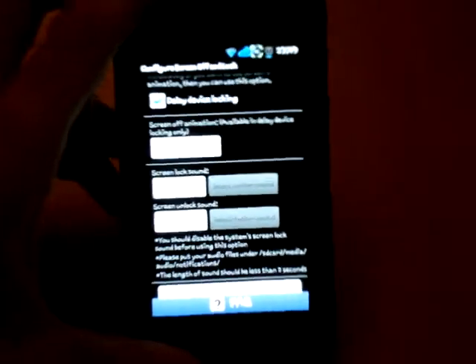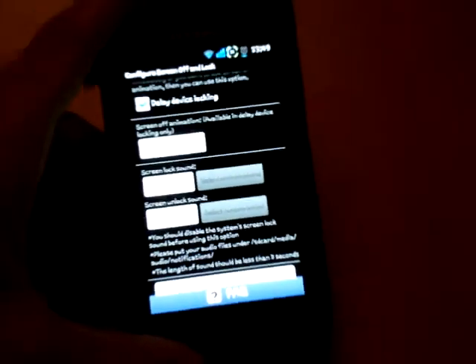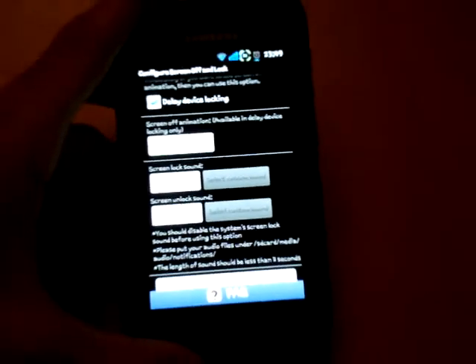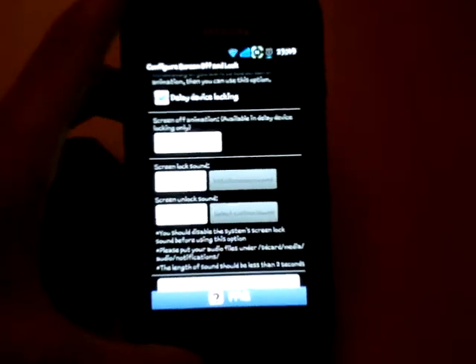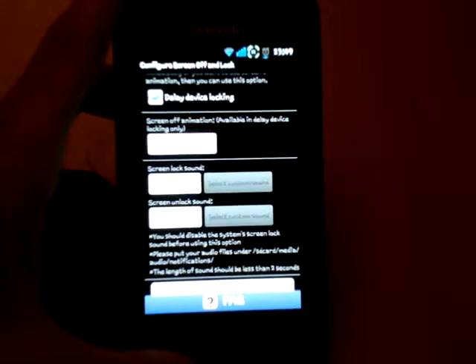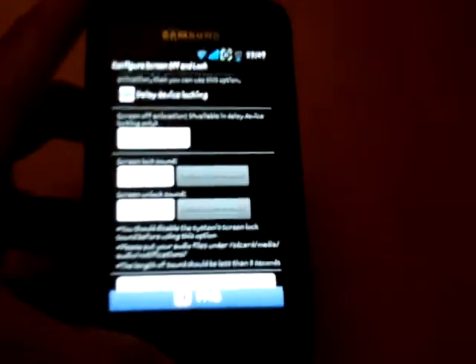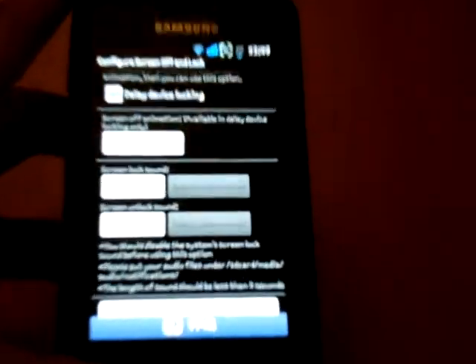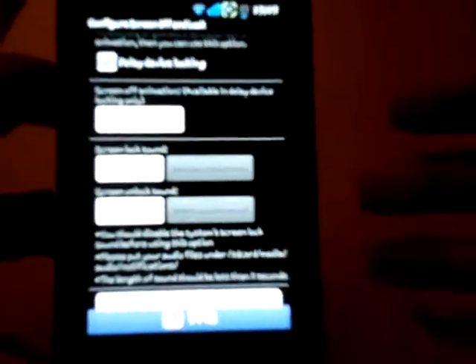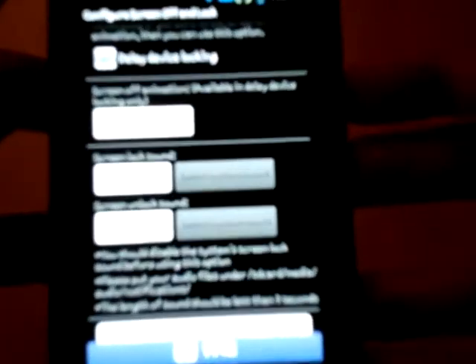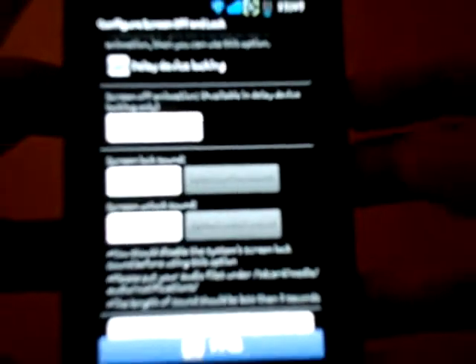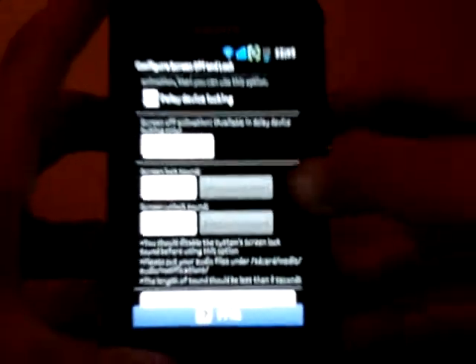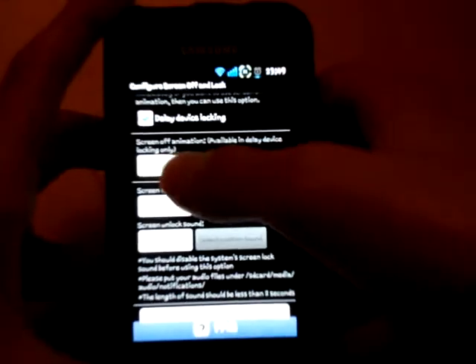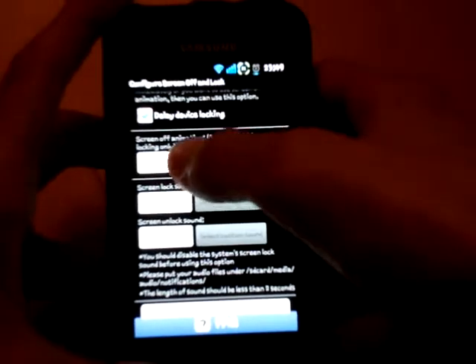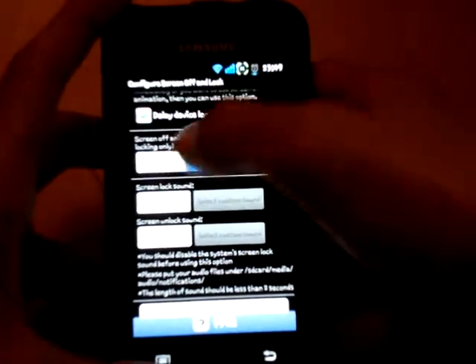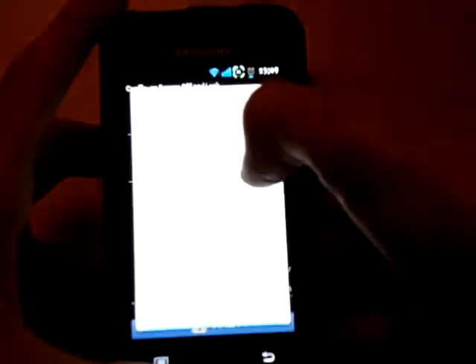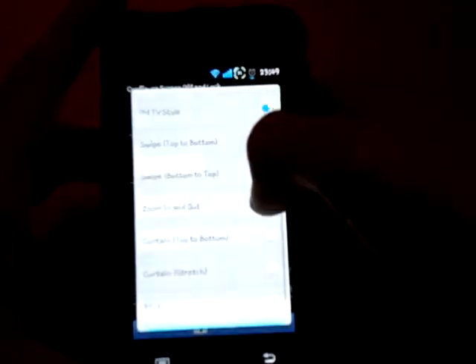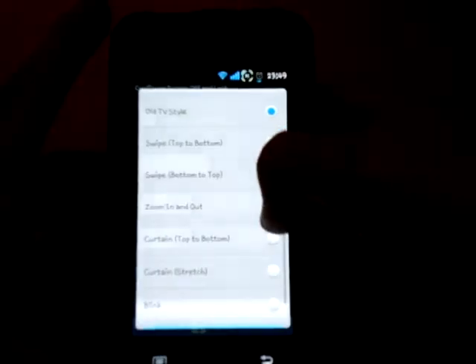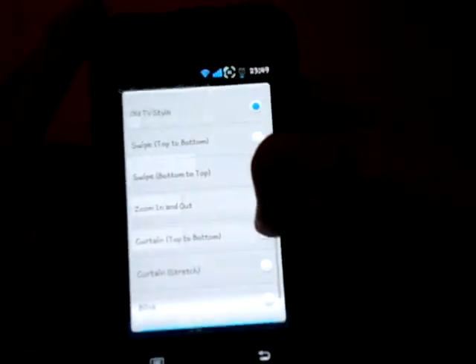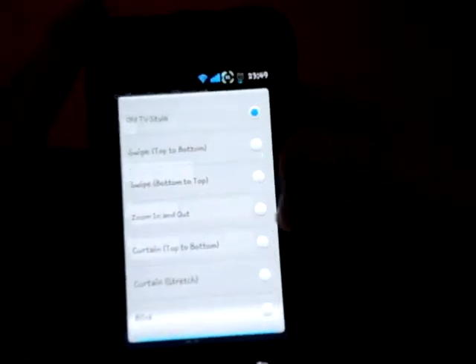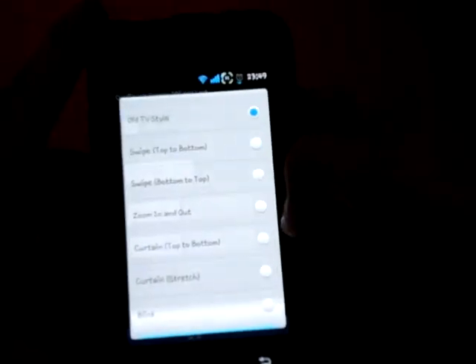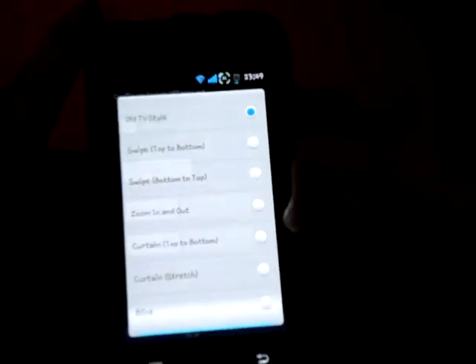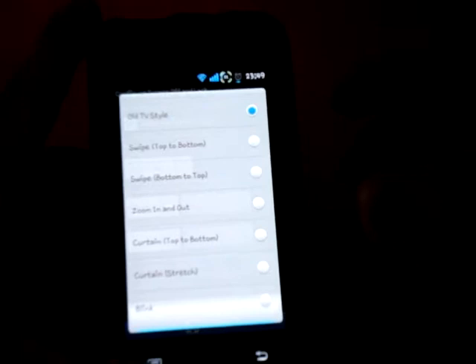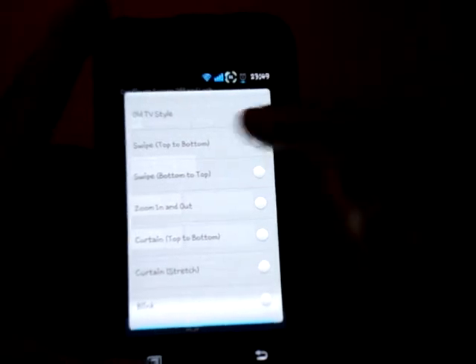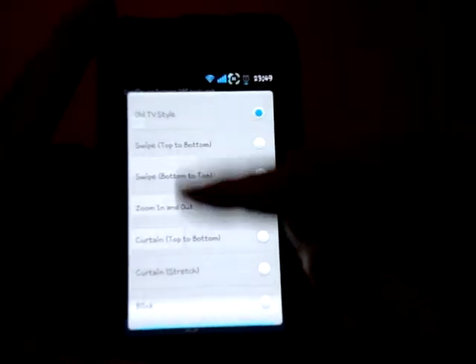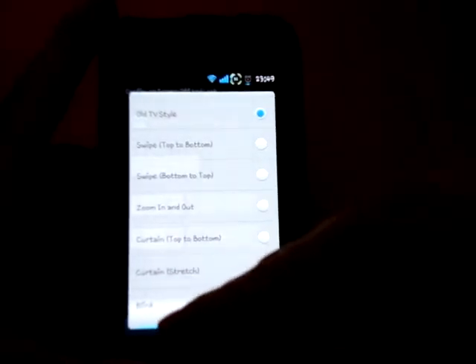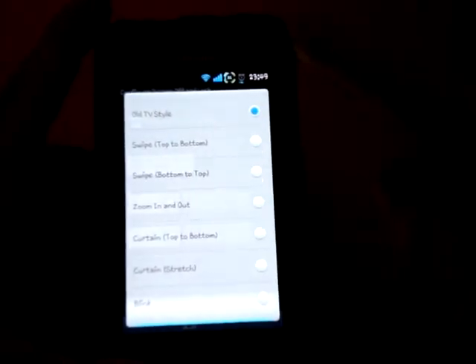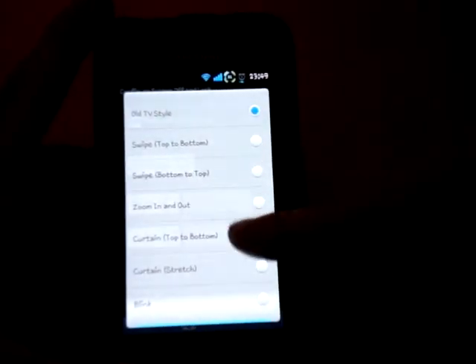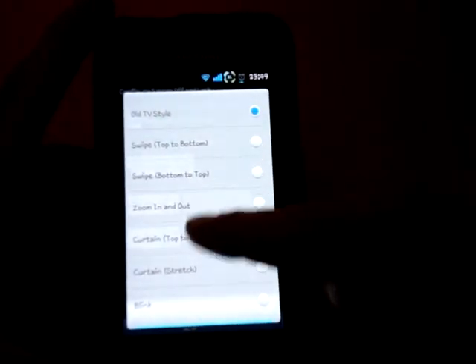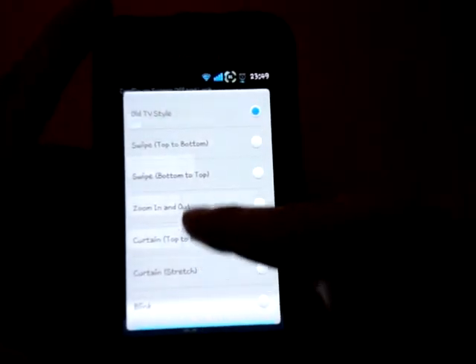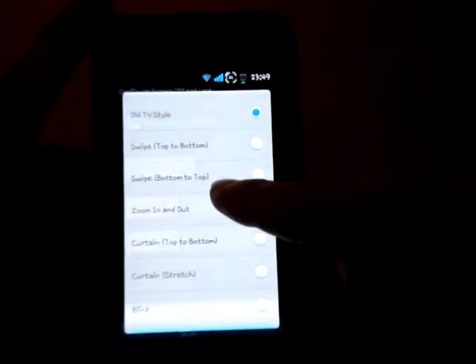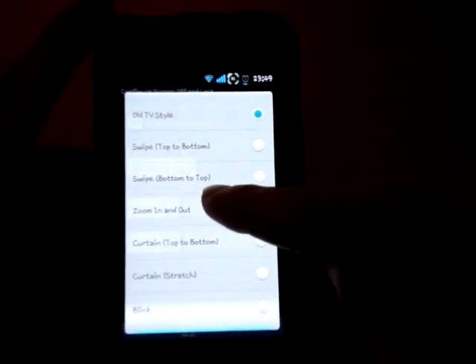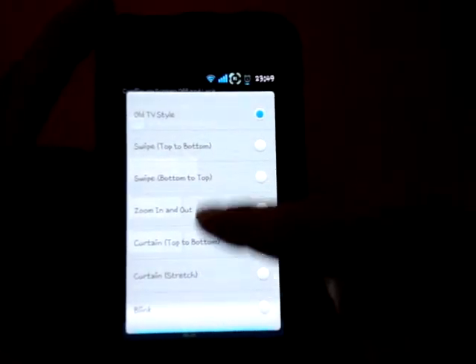You can't really see it much, but over here it gives you all the different settings. So you've got swipe up, for example, or zoom in and out.